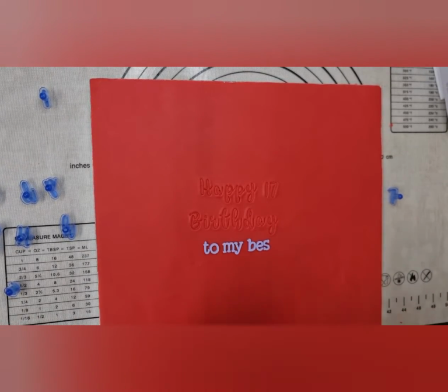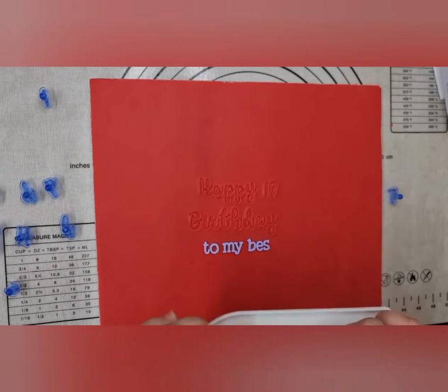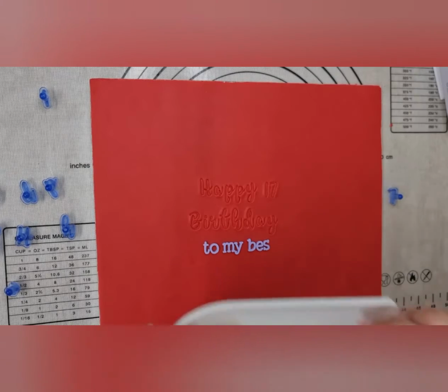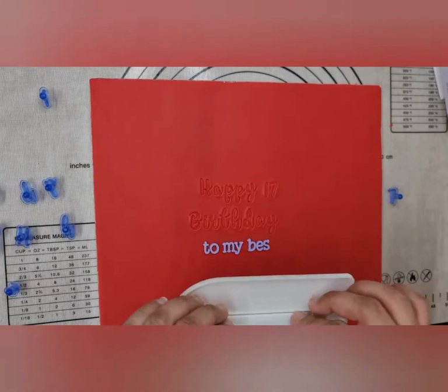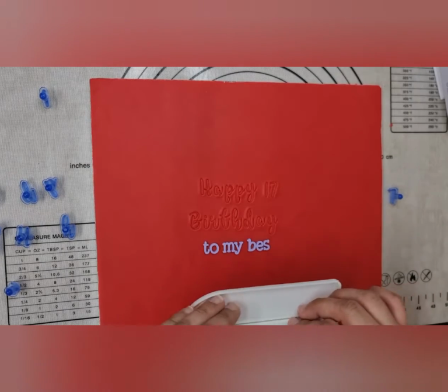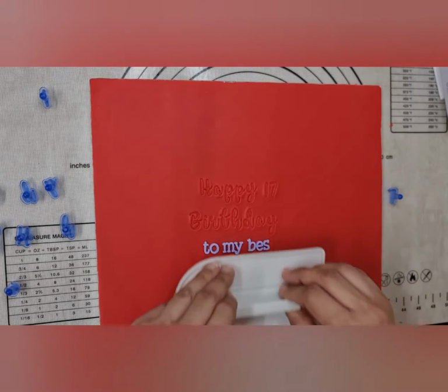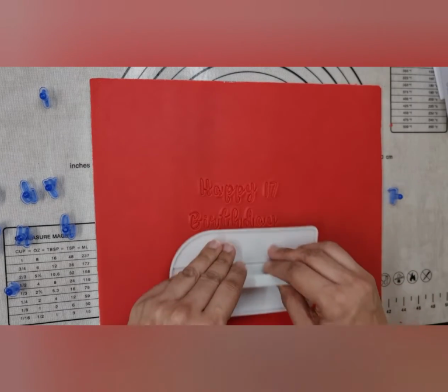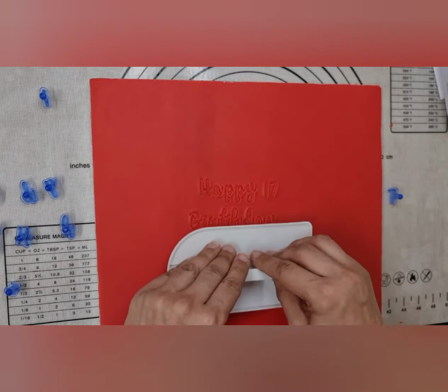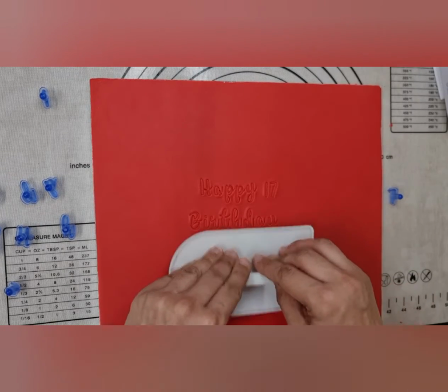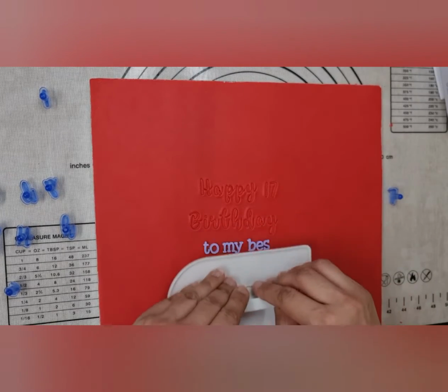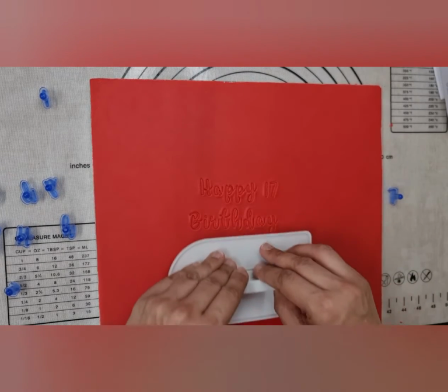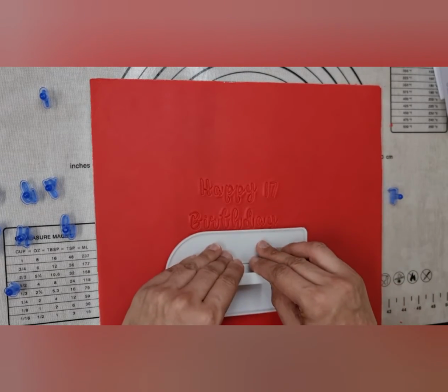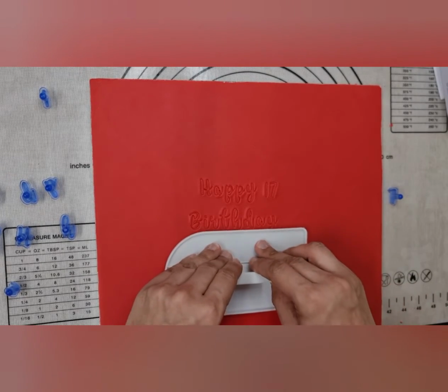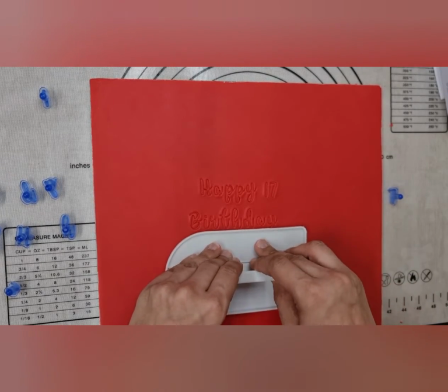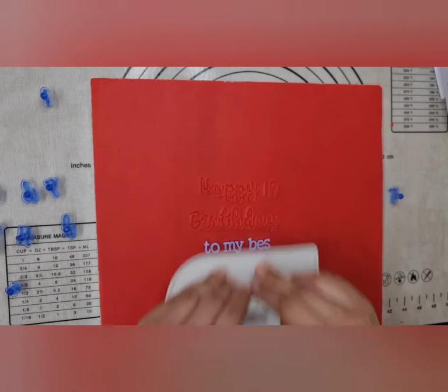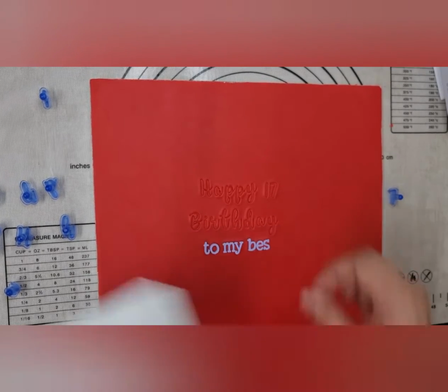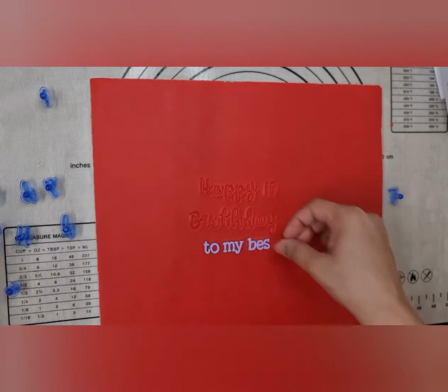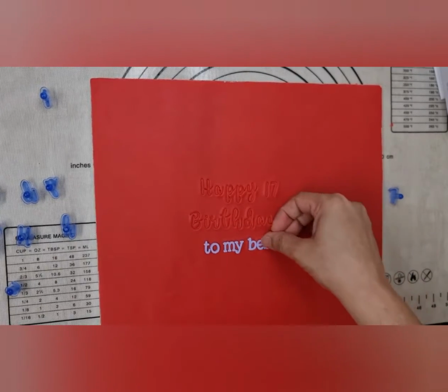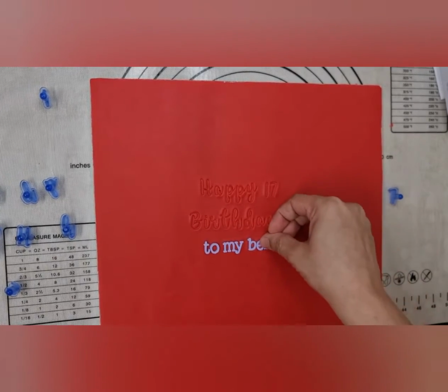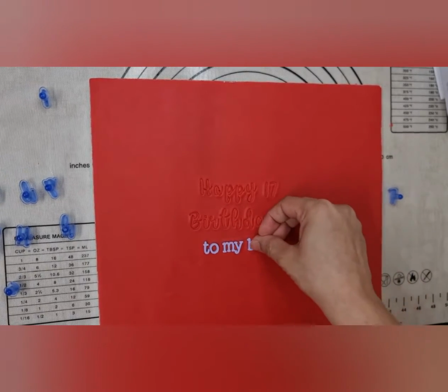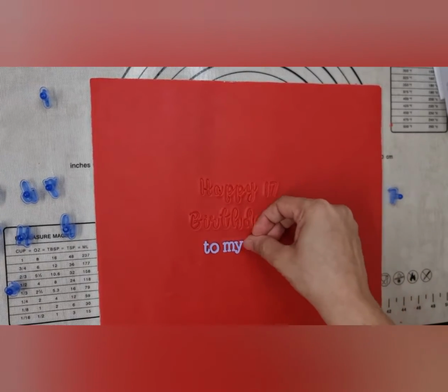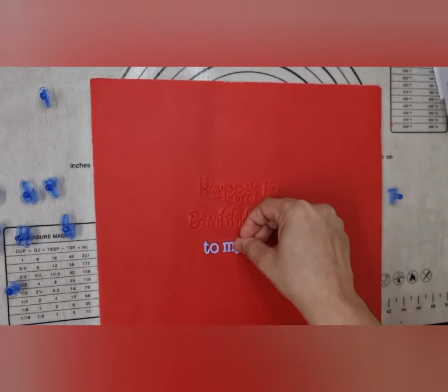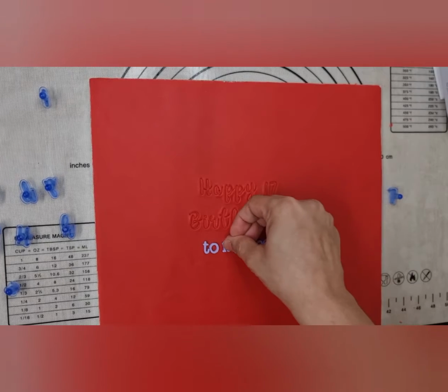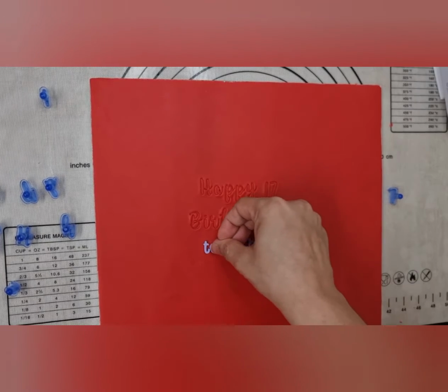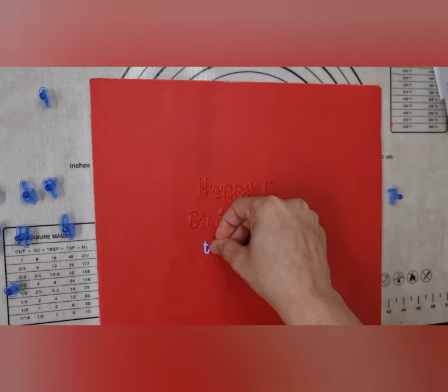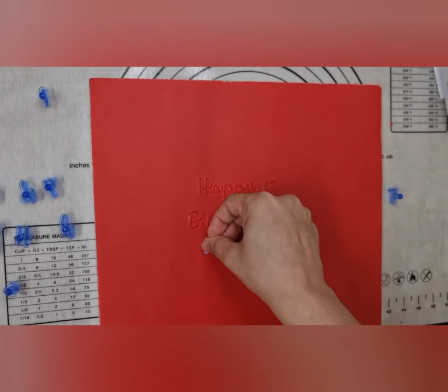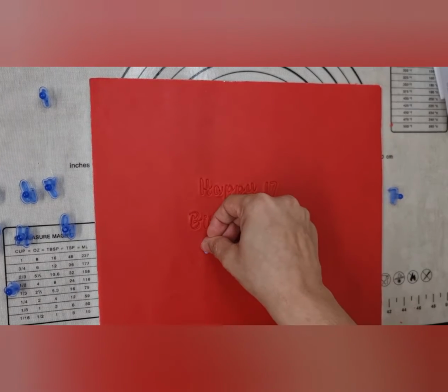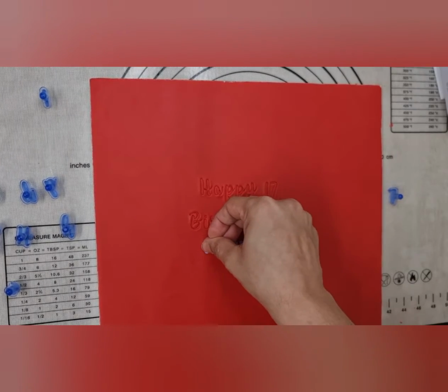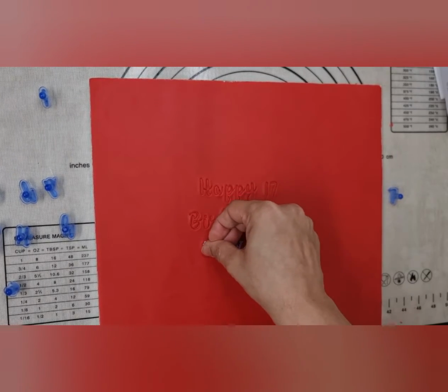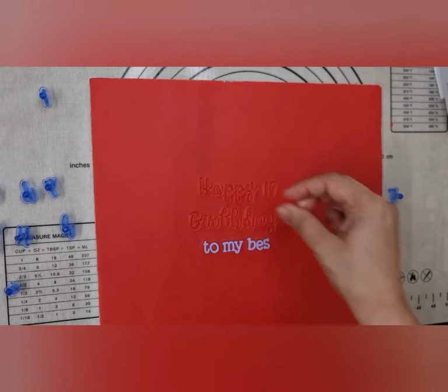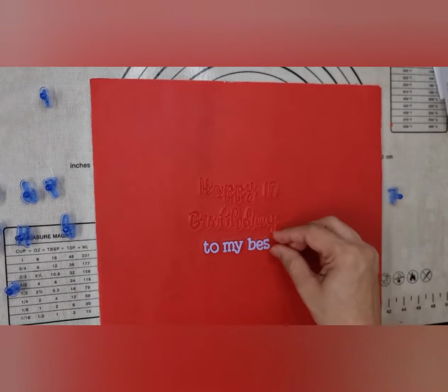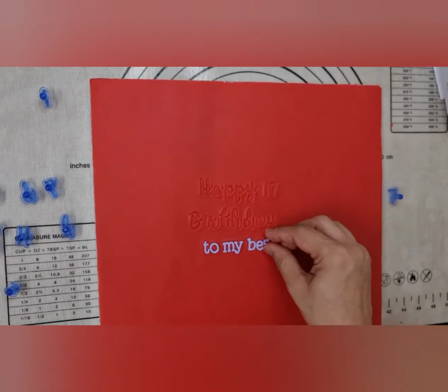What I do is when I've got them aligned, I just press this down. You can use anything else, it's fine. And then just push them in and then lift off.